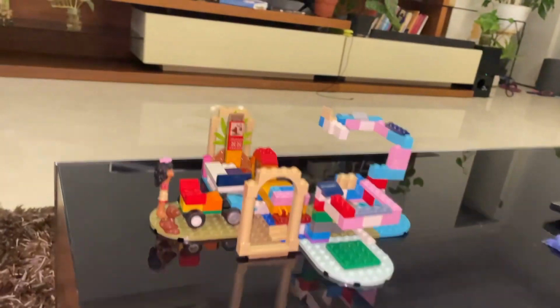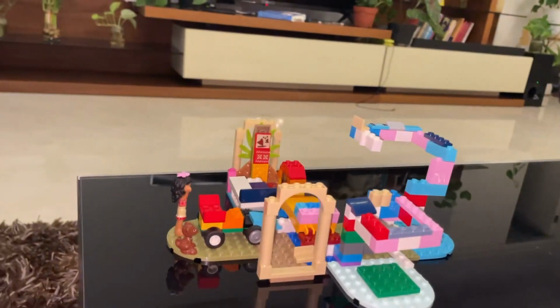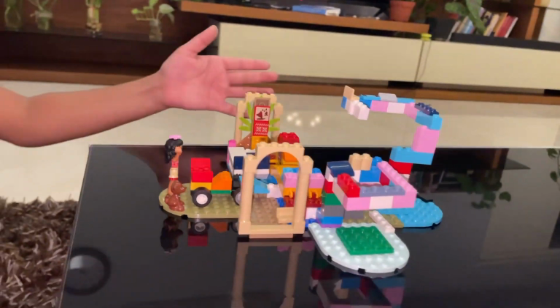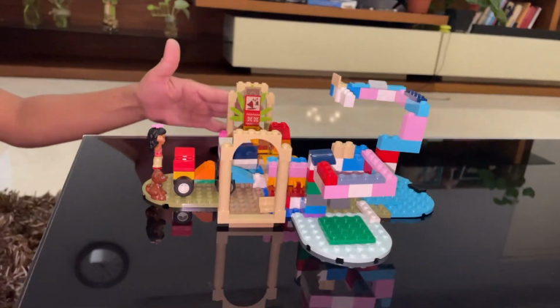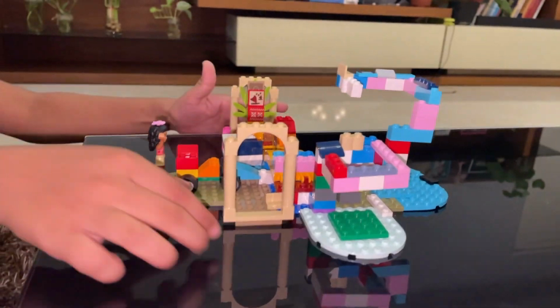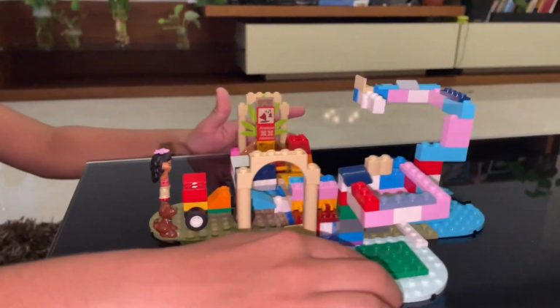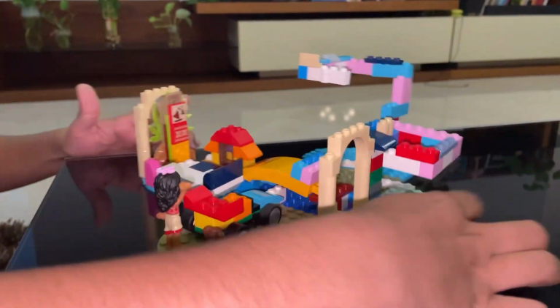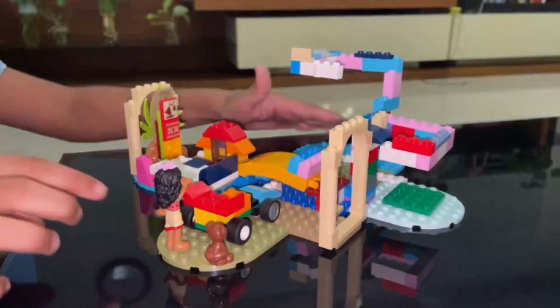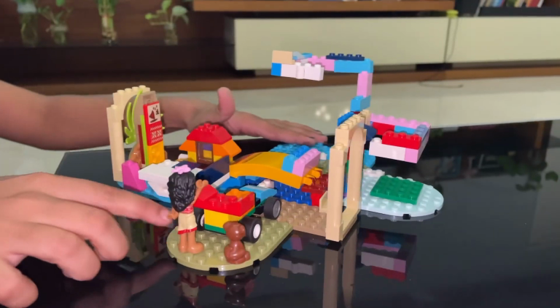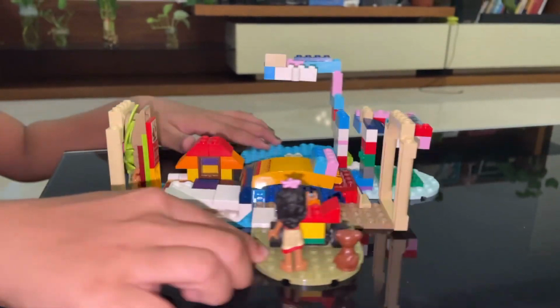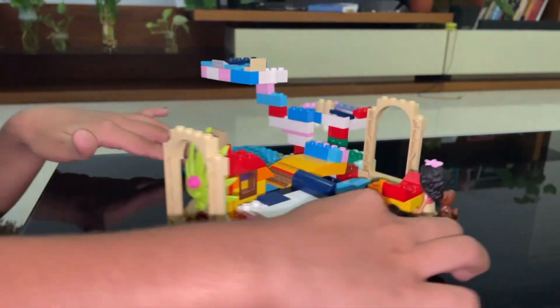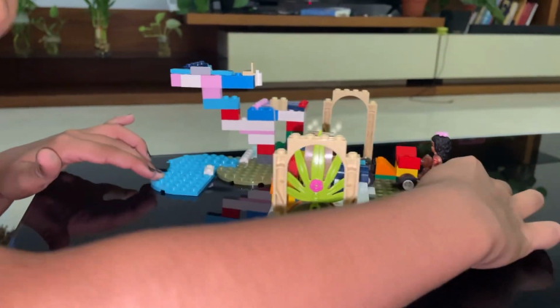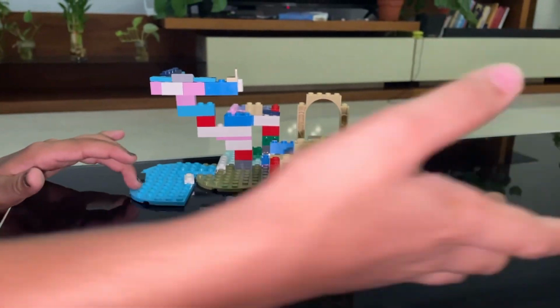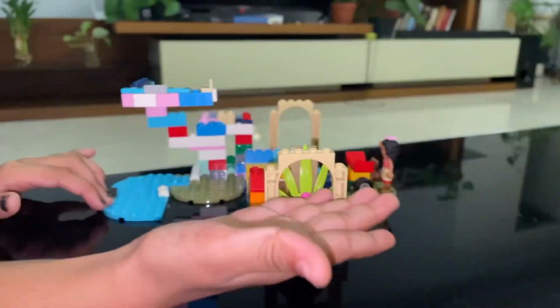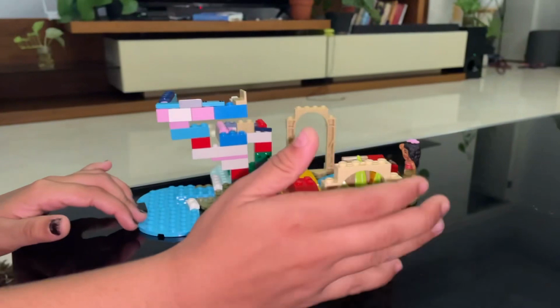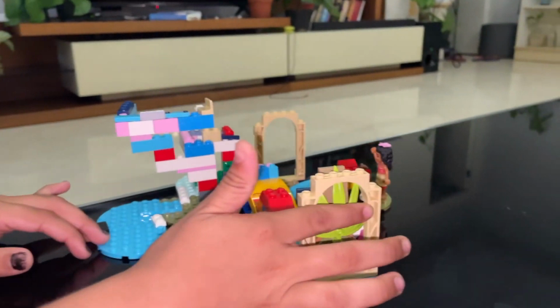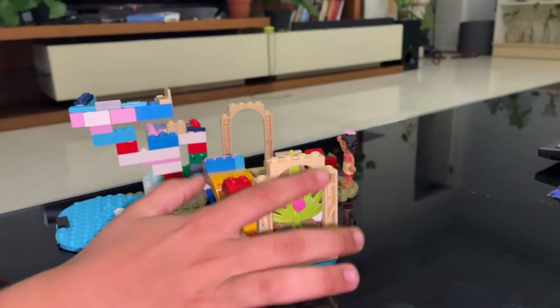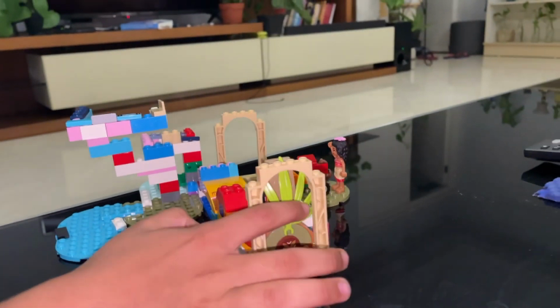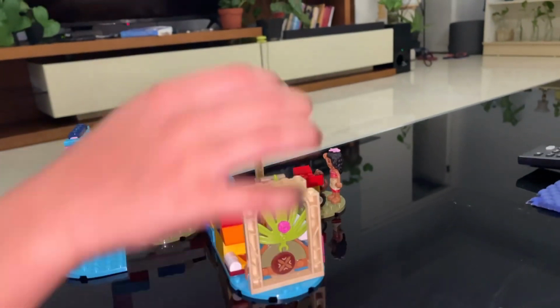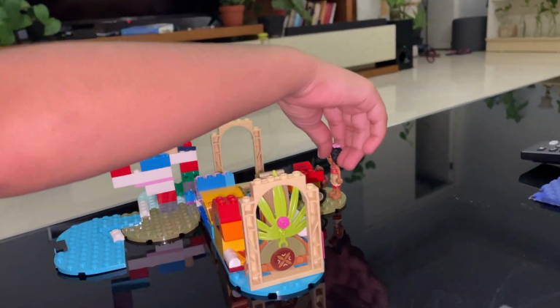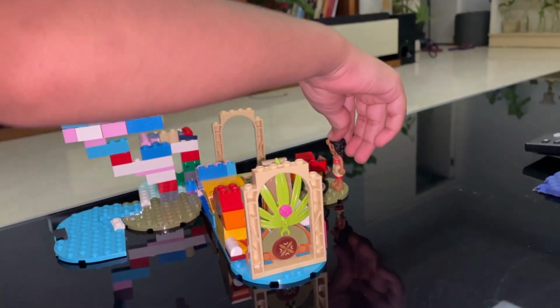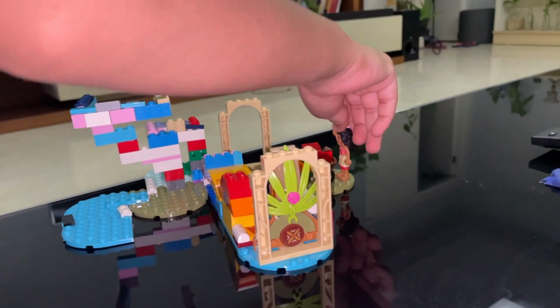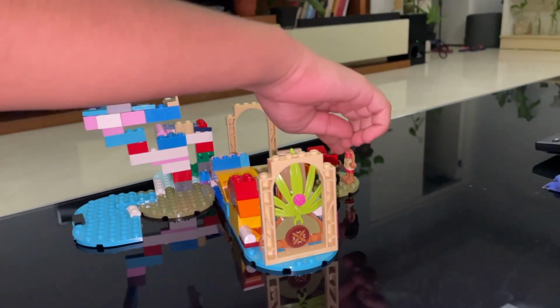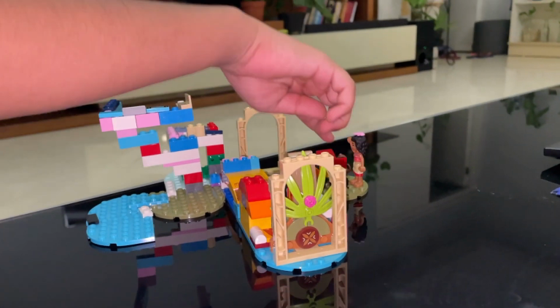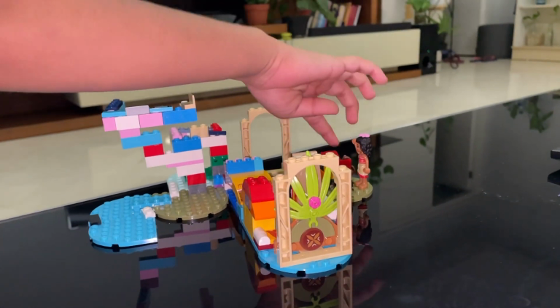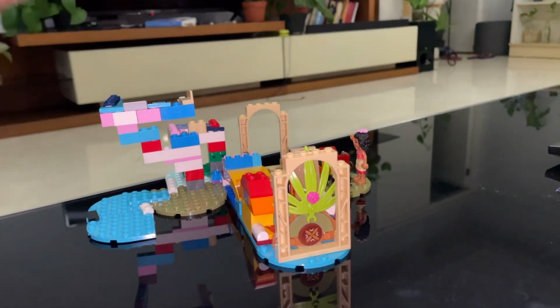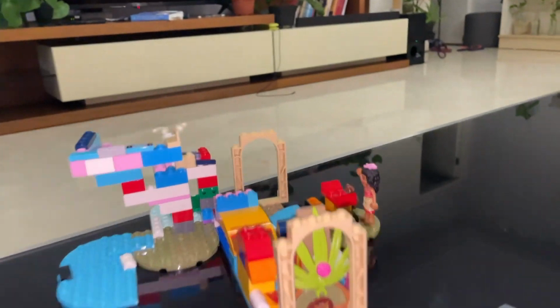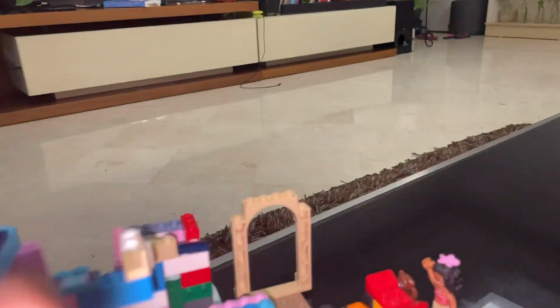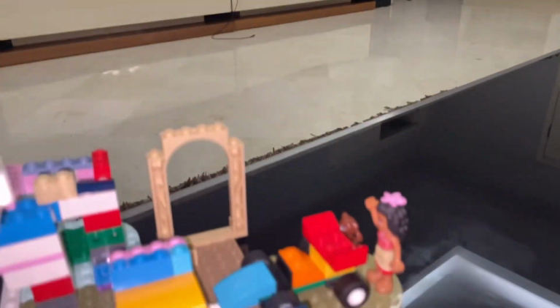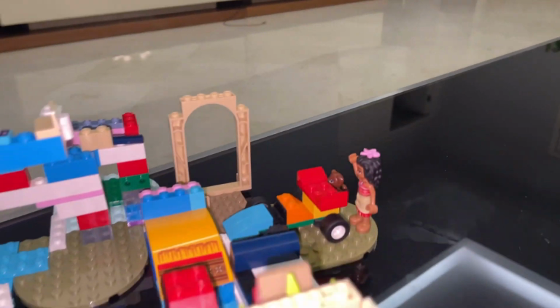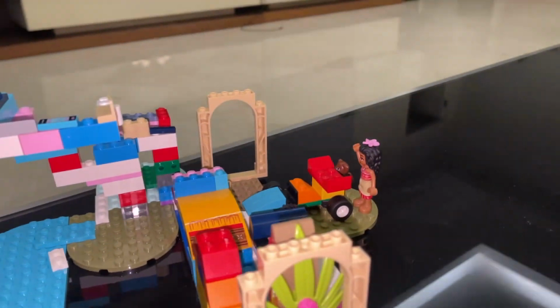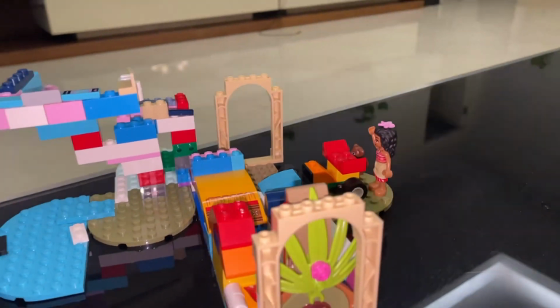Let me turn it so you guys can see. This is a beautiful door, but normally my parents Moana and Doggie, her pet, go from the sides and enter the house.